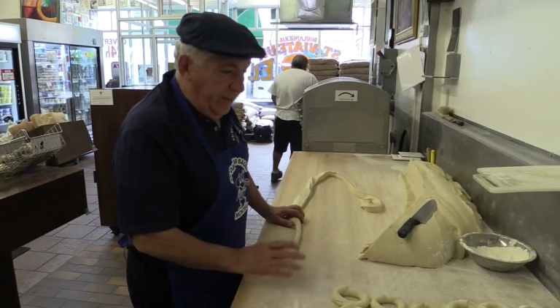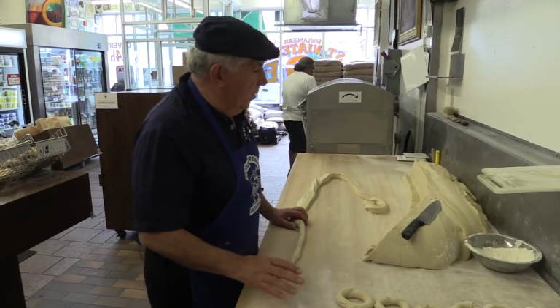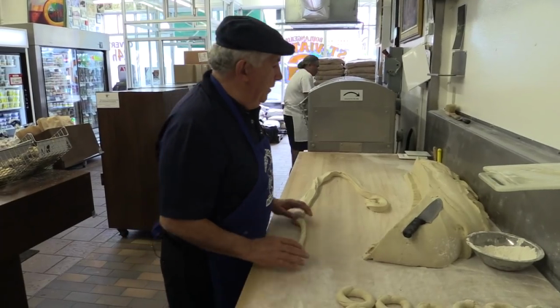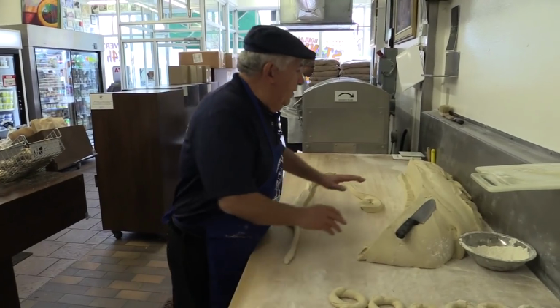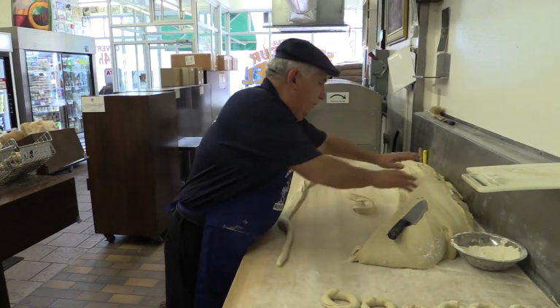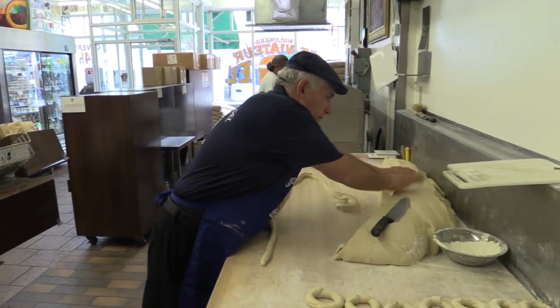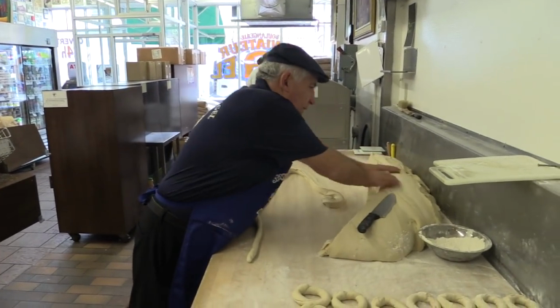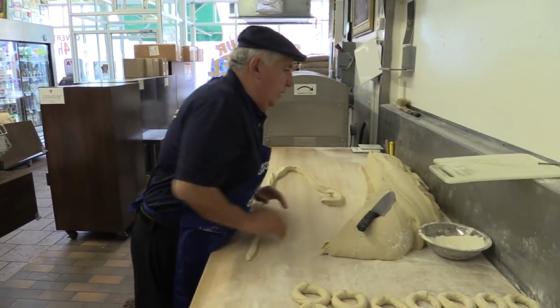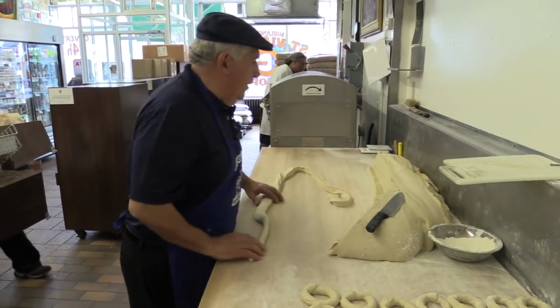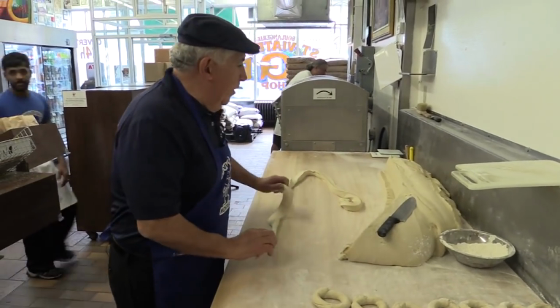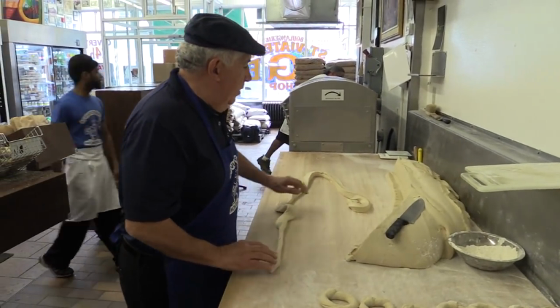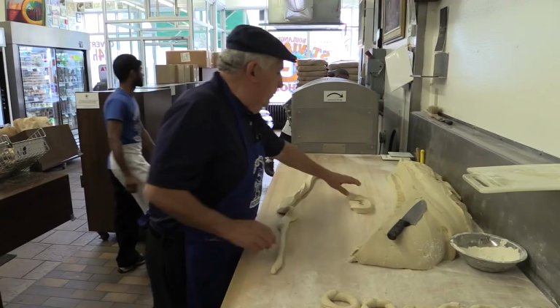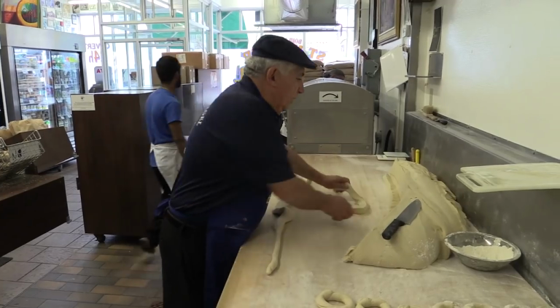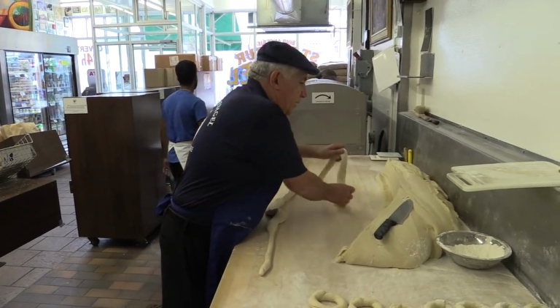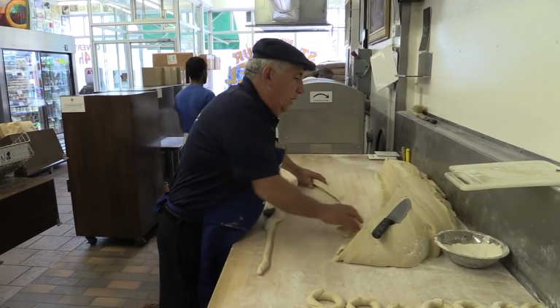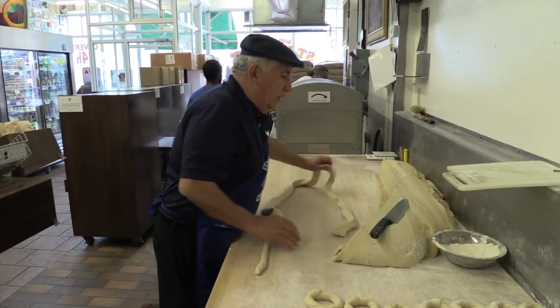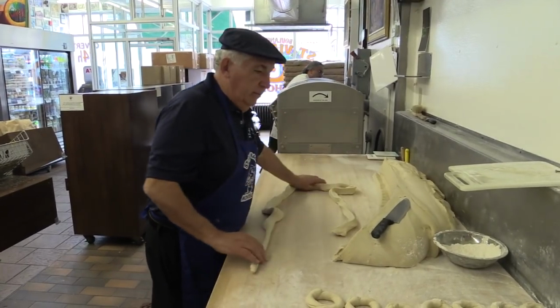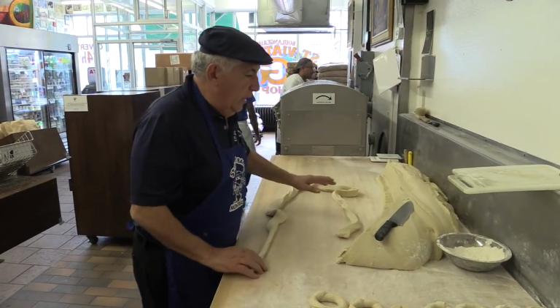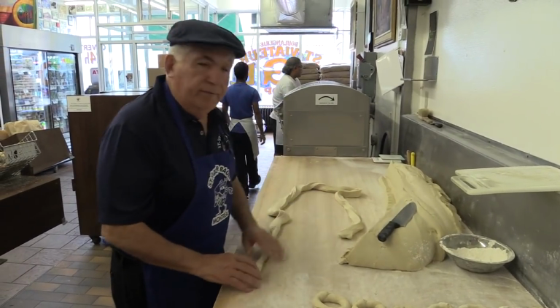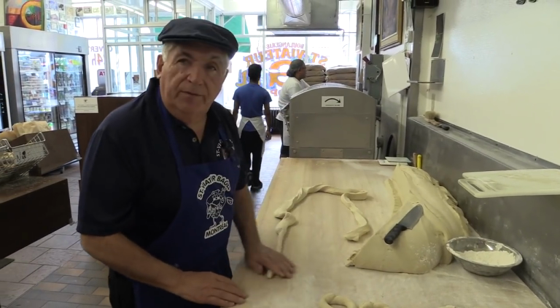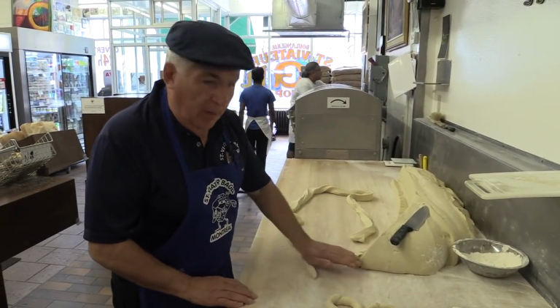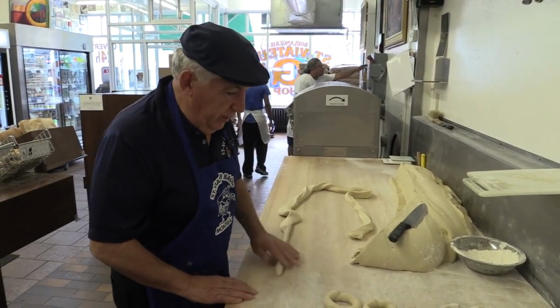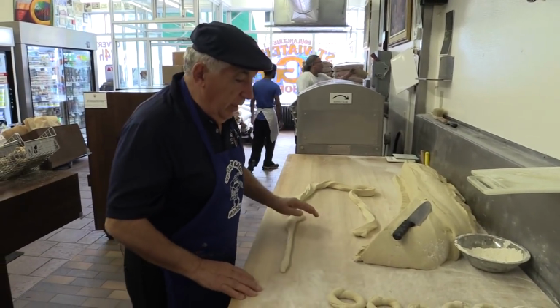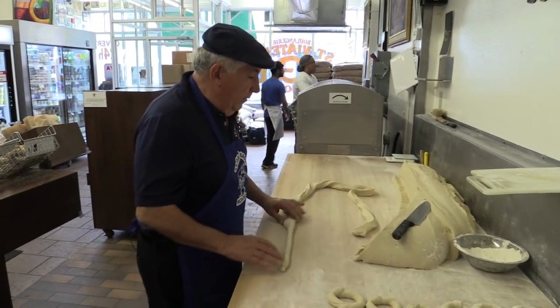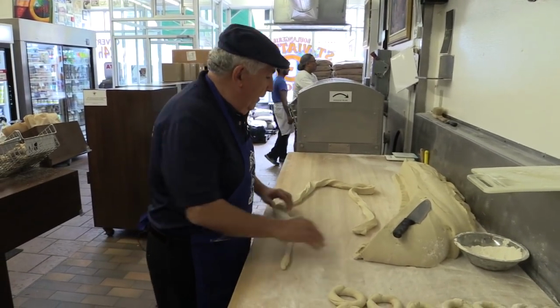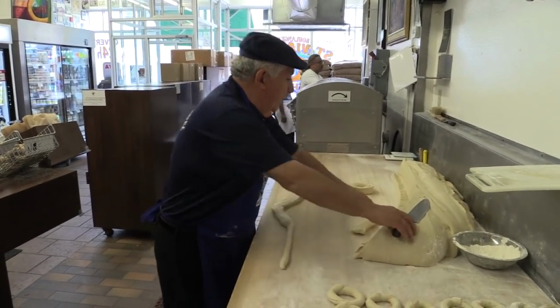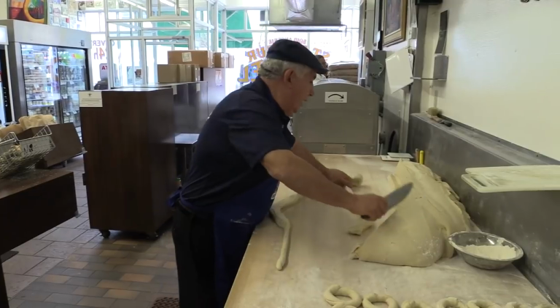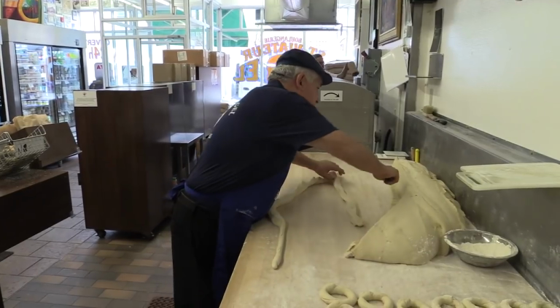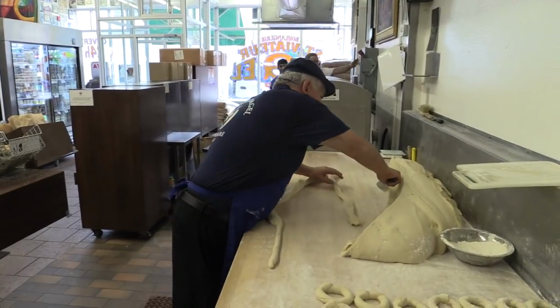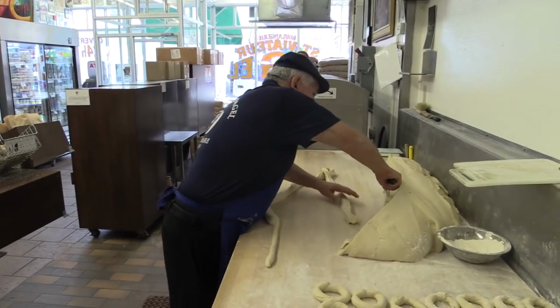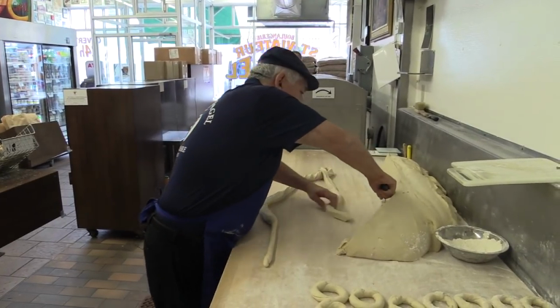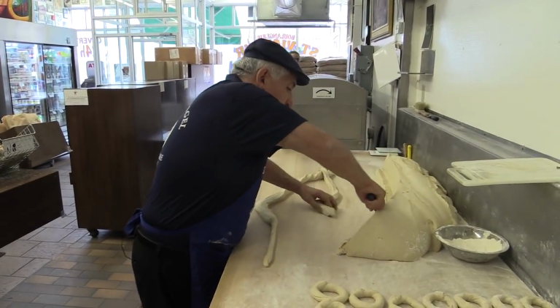Once the dough is mixed, it comes out on the table. It's about 150 pounds, and we cut it up here in slabs.